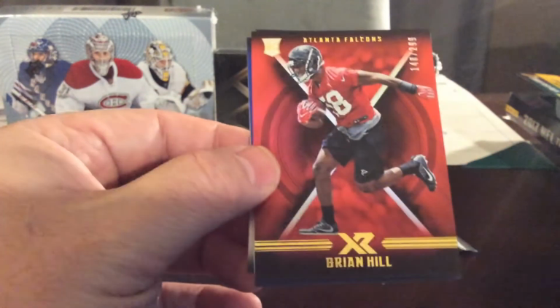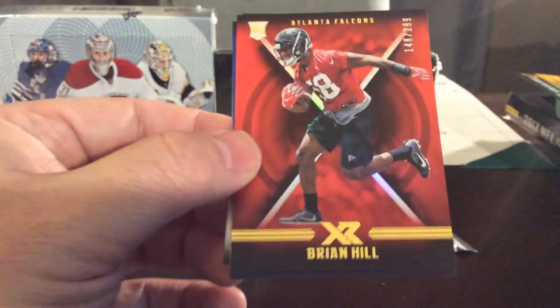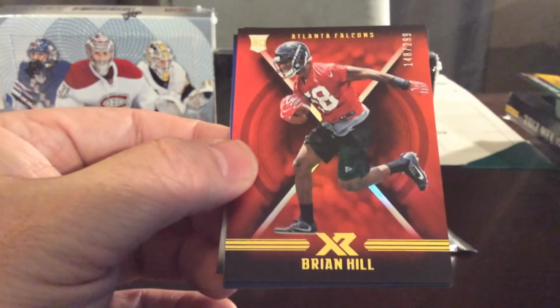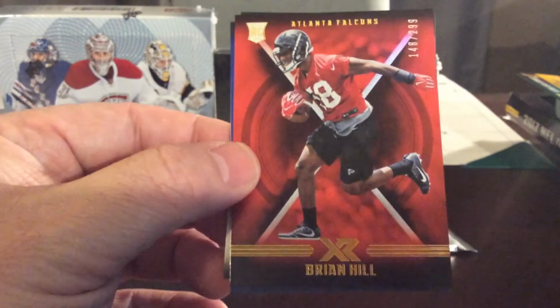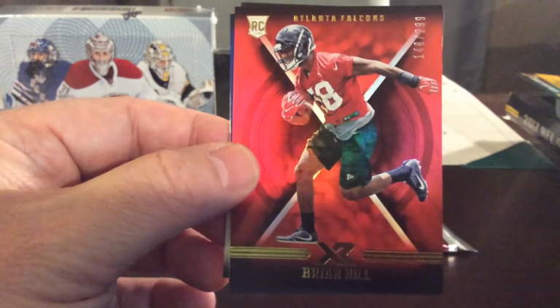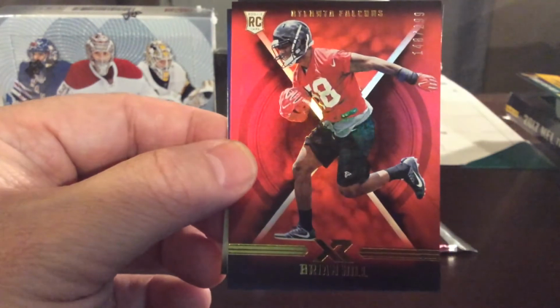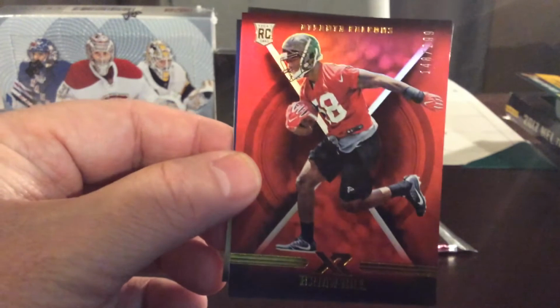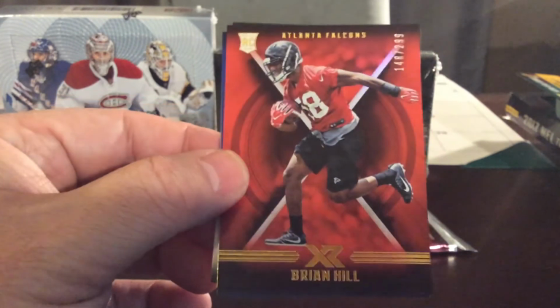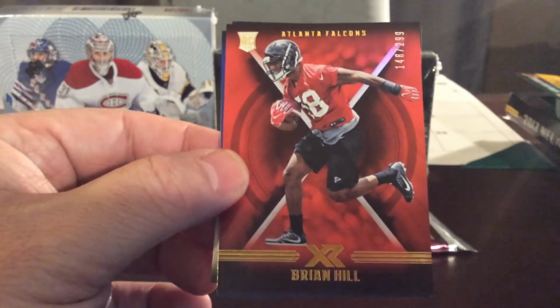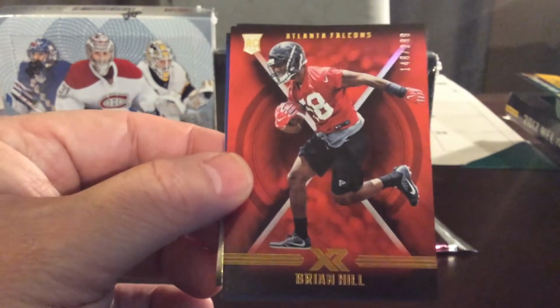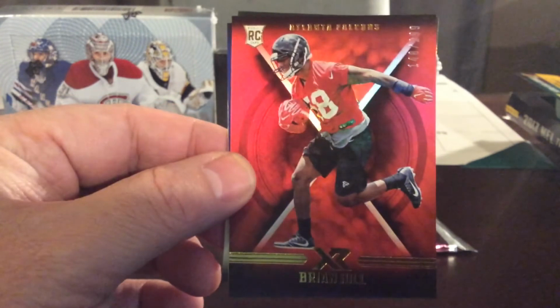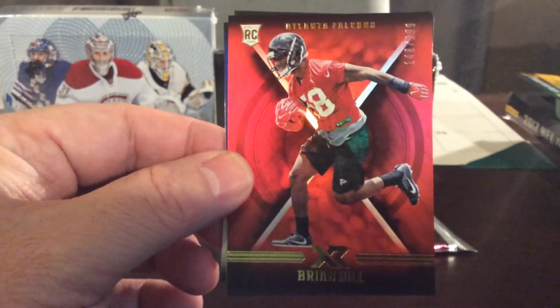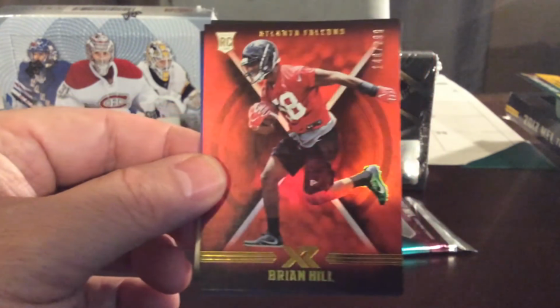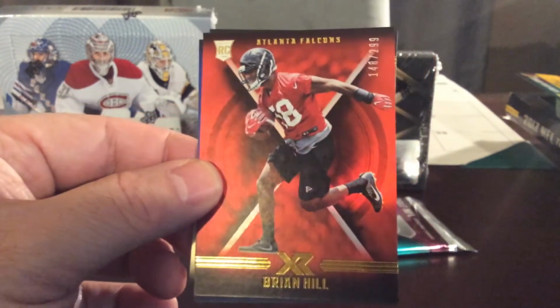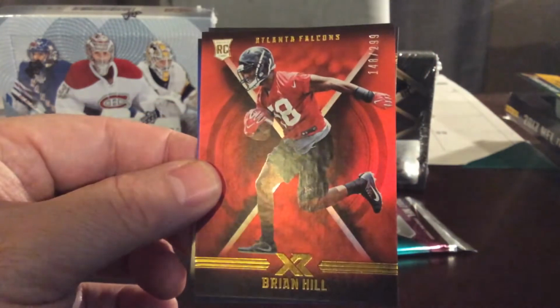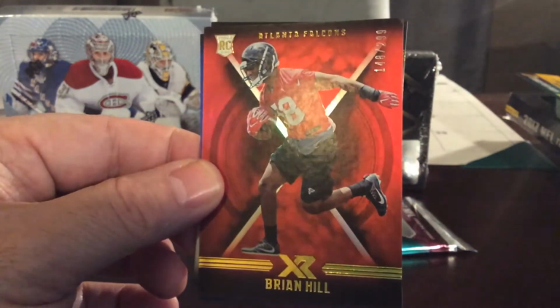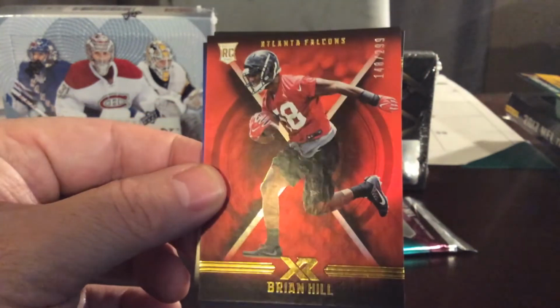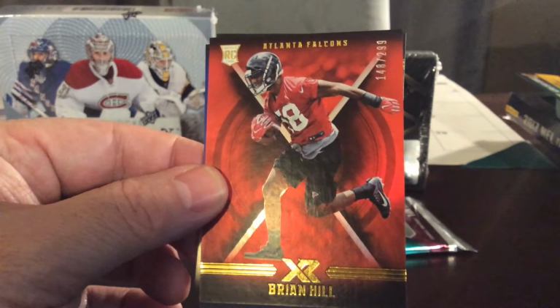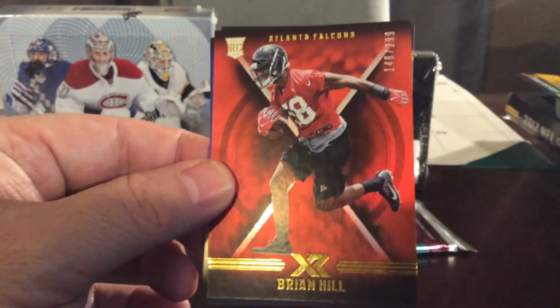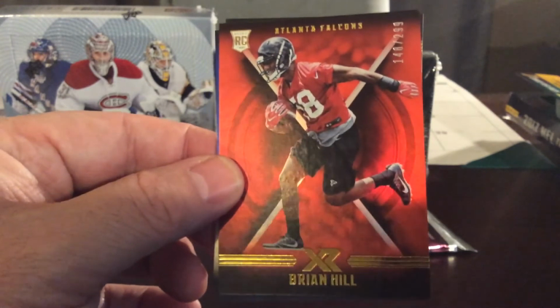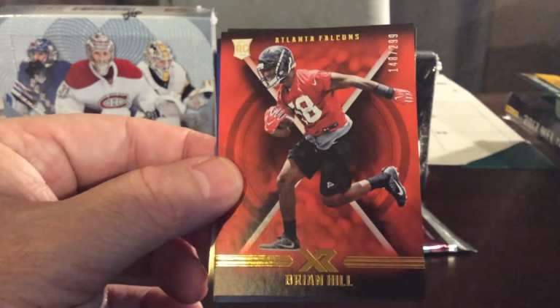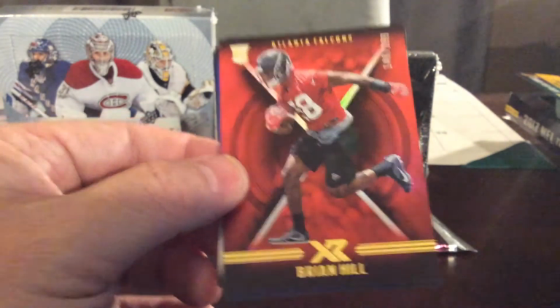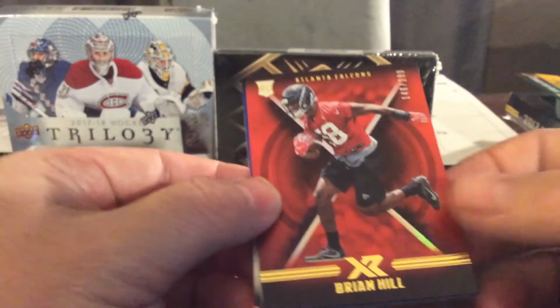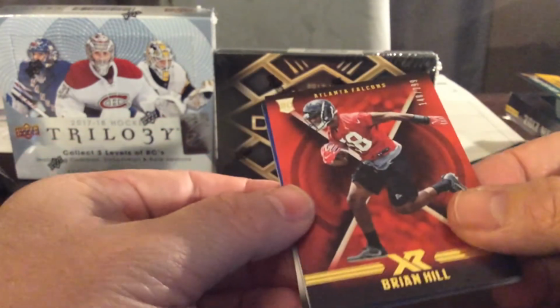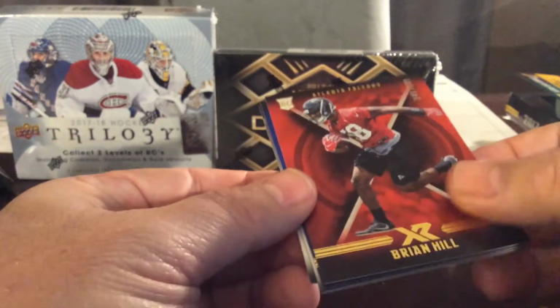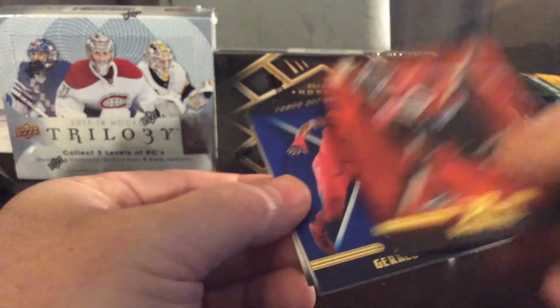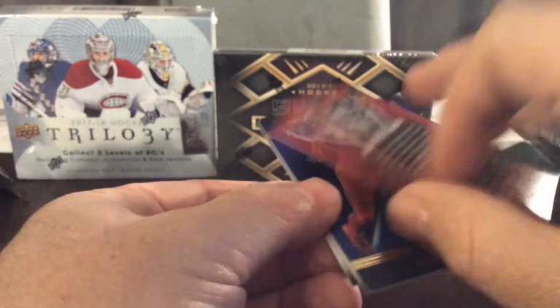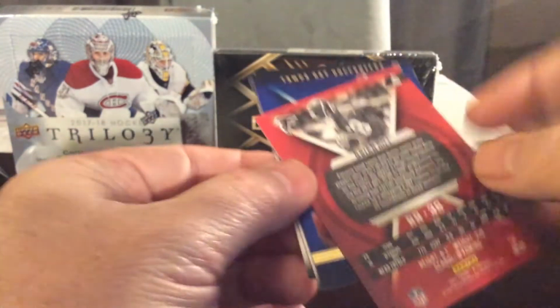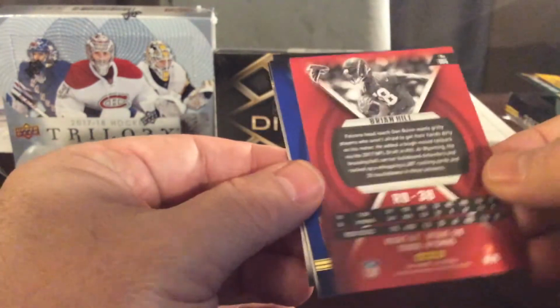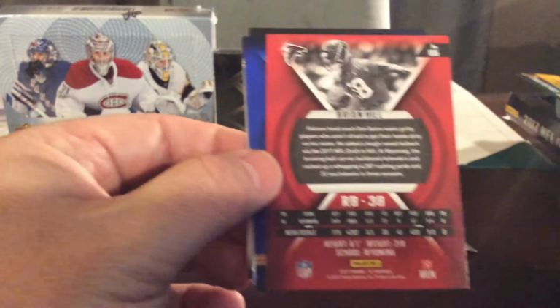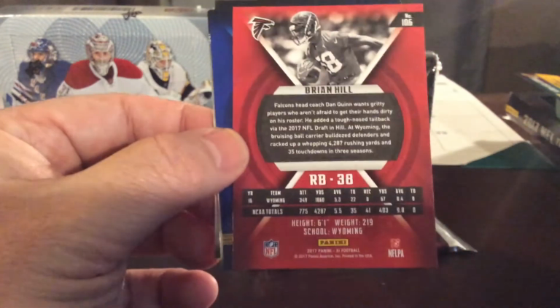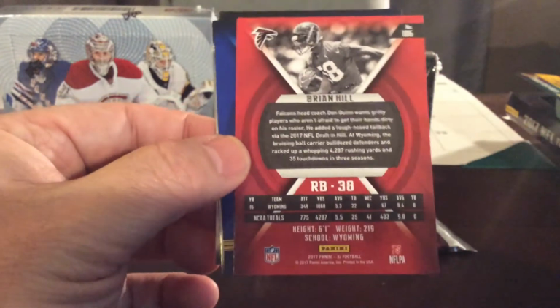Here's another hit — Brian Hill for the Atlanta Falcons, another rookie card, 148 out of 299. A nice hit rookie card for the Atlanta Falcons.